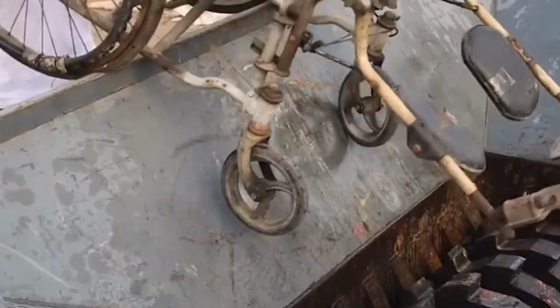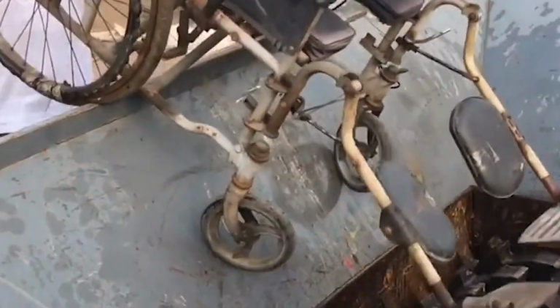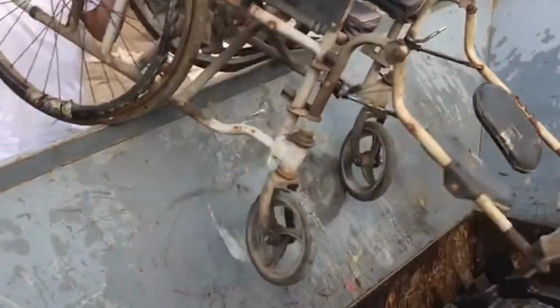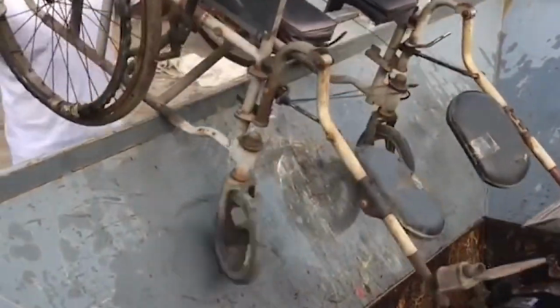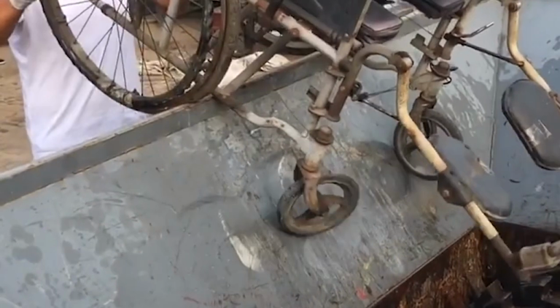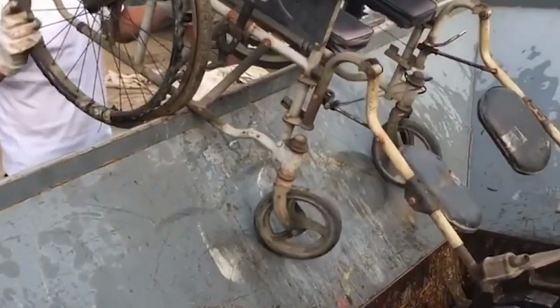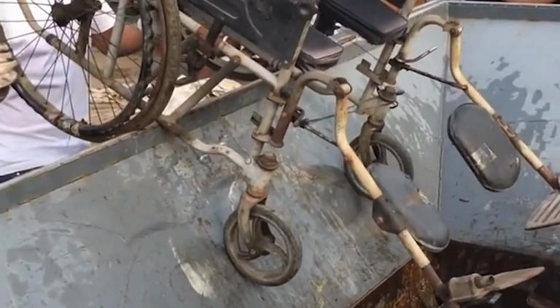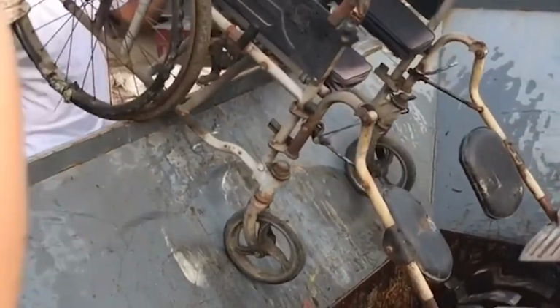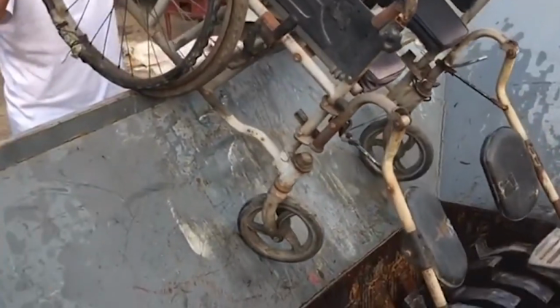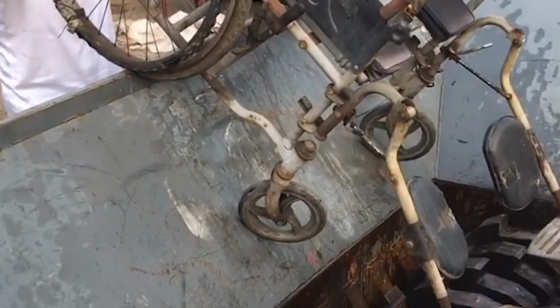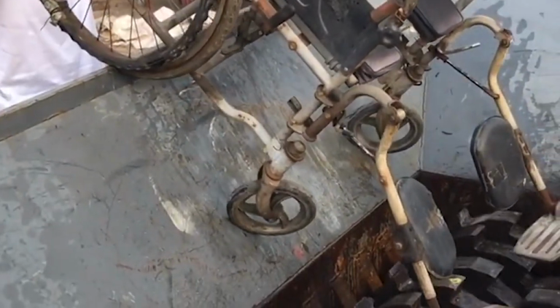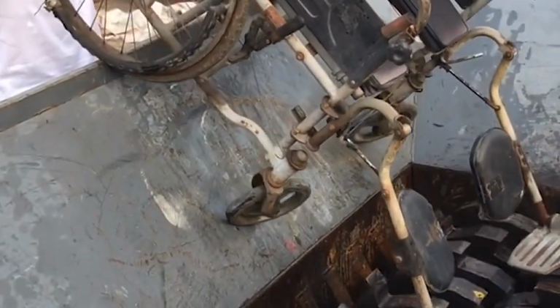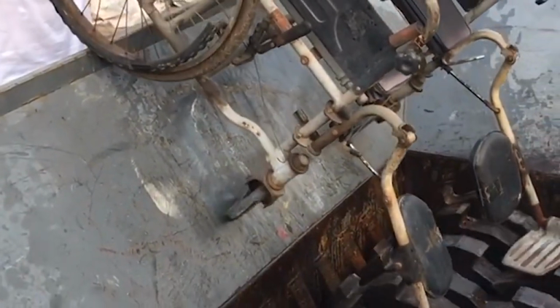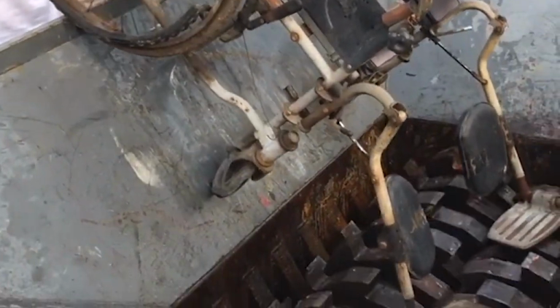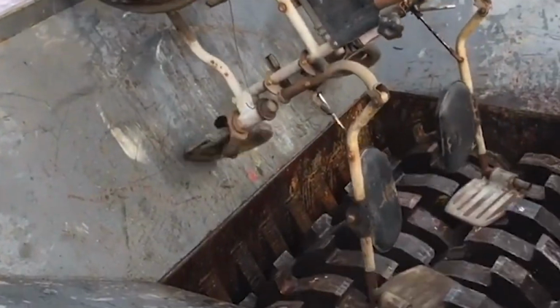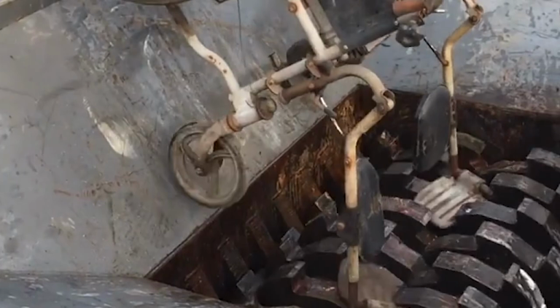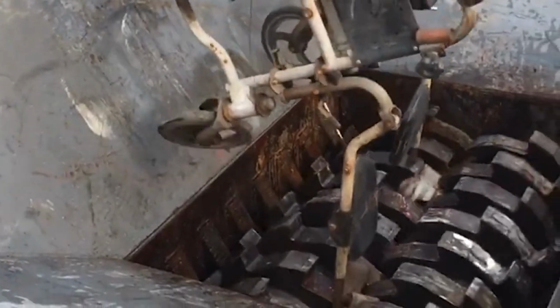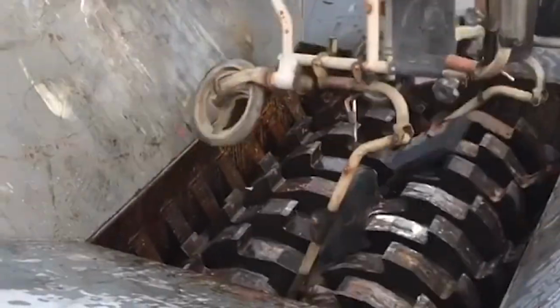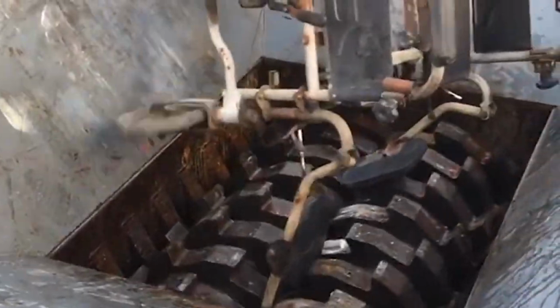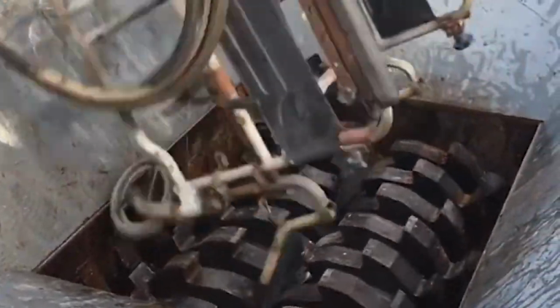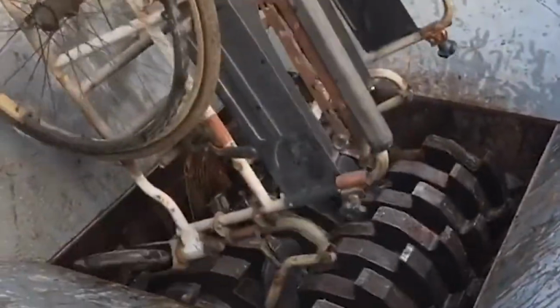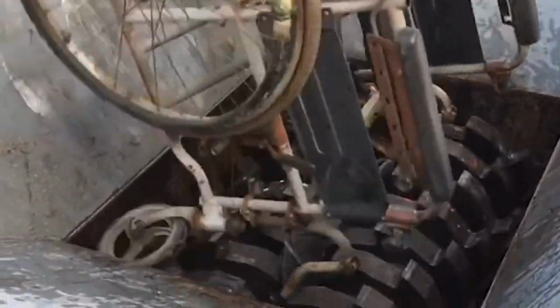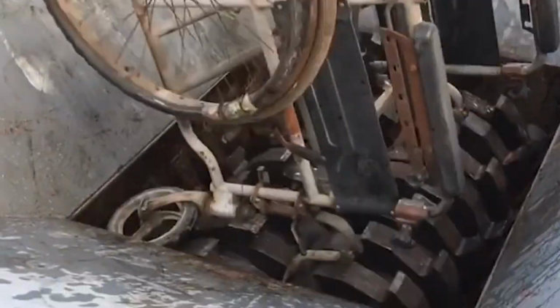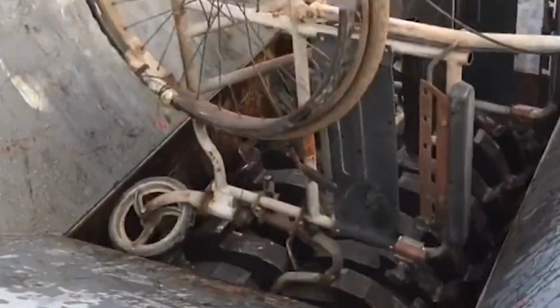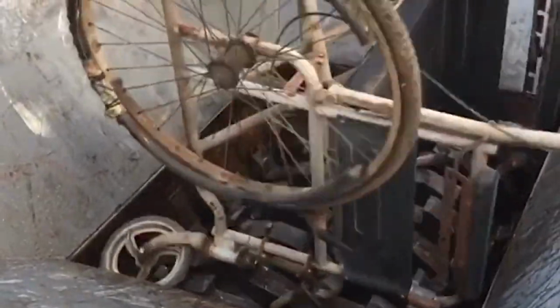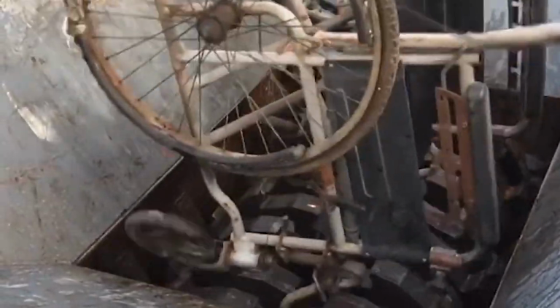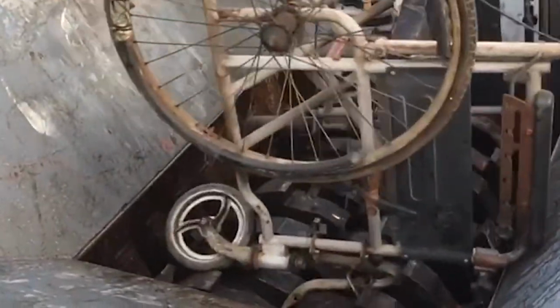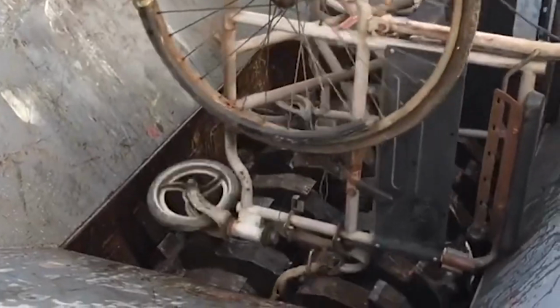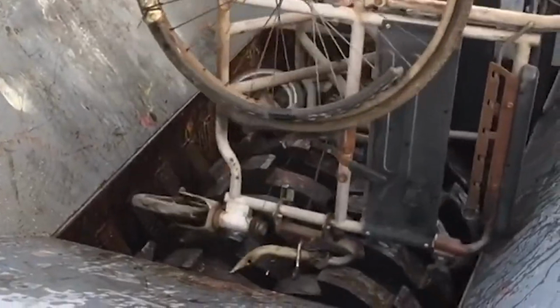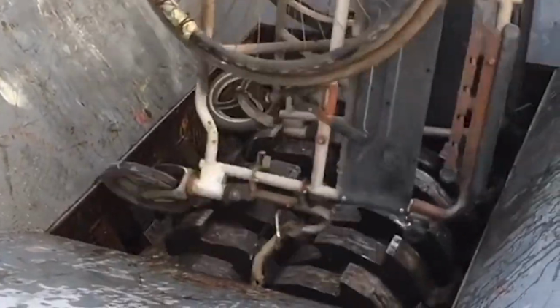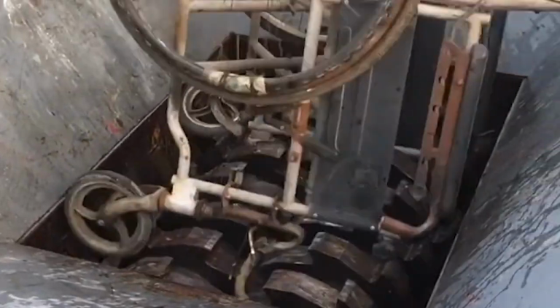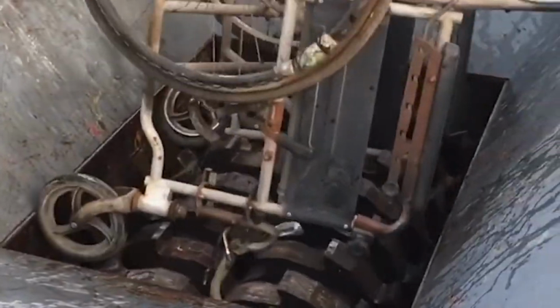The main function of the brick head shredder is to crush light thin materials, flower boxes, brick heads, and other social scraps into ideal particles that meet requirements. The size of the broken particles can be adjusted according to user needs.